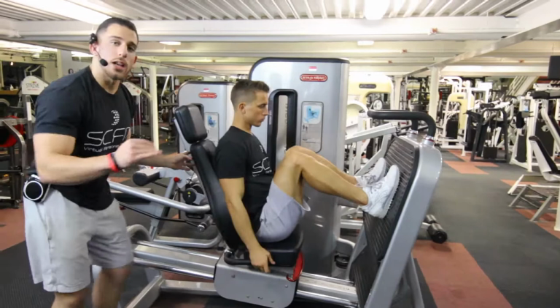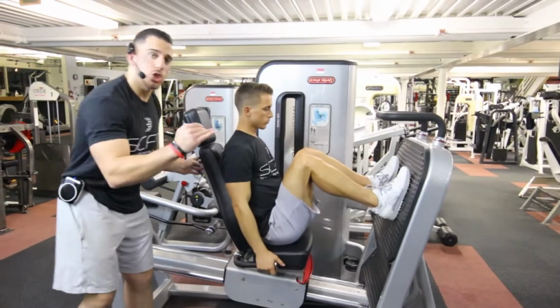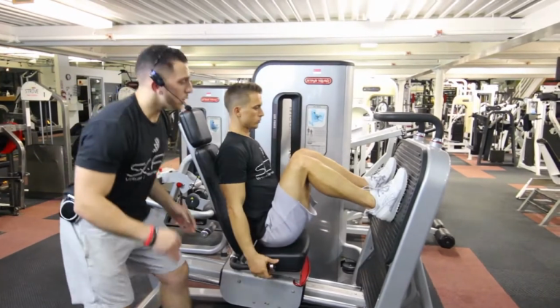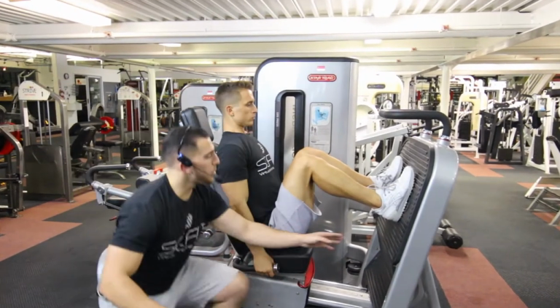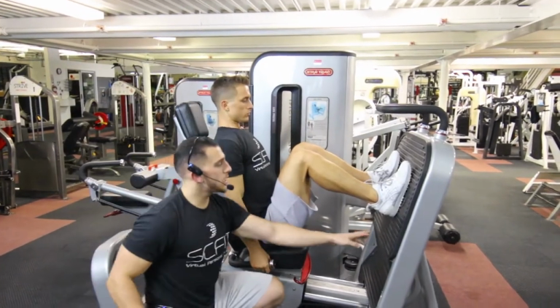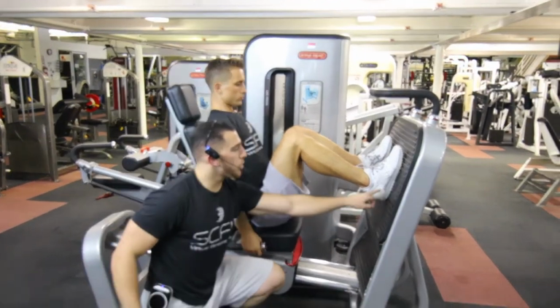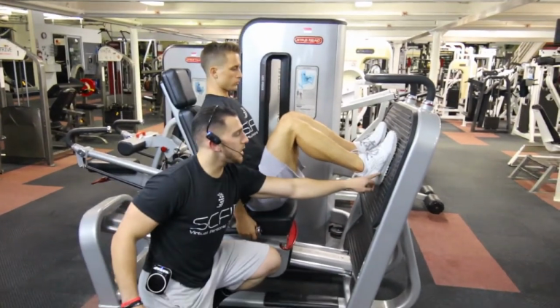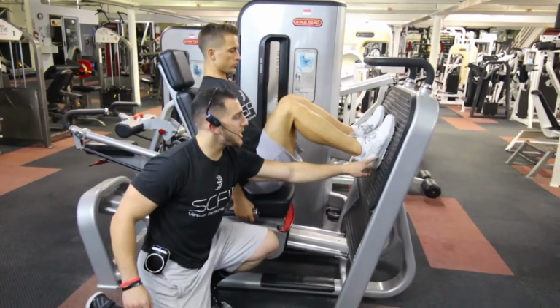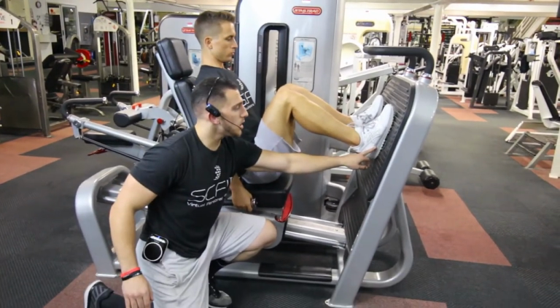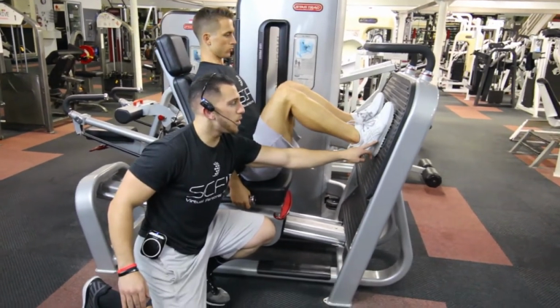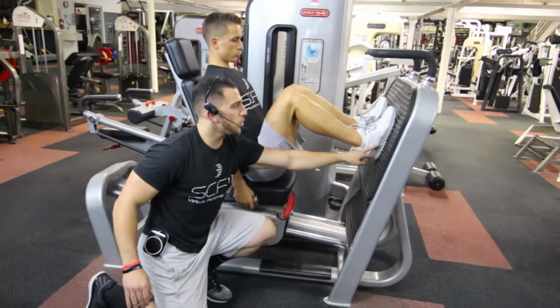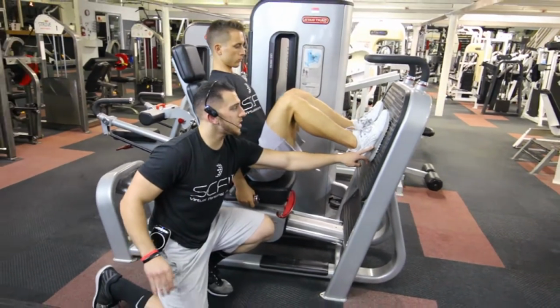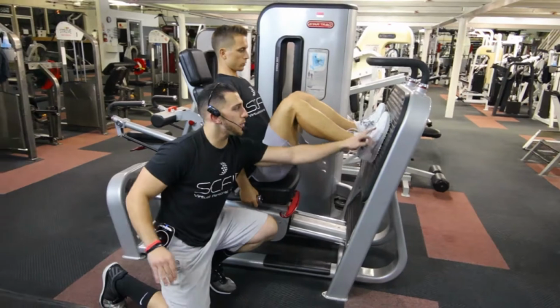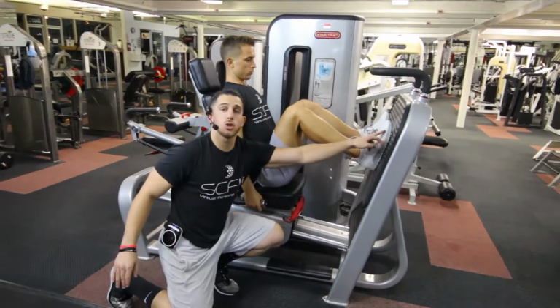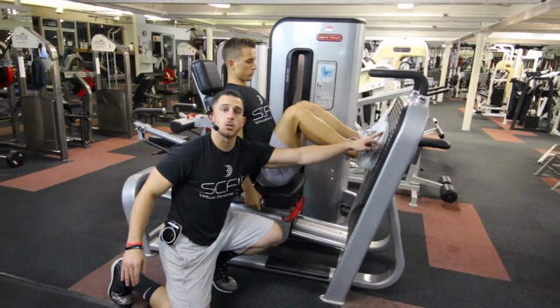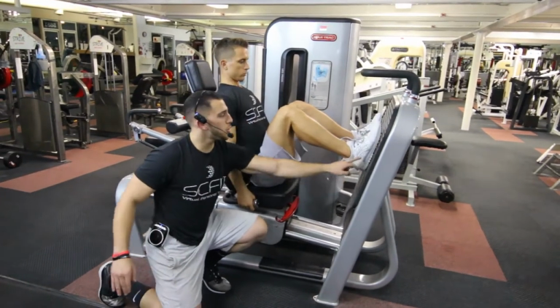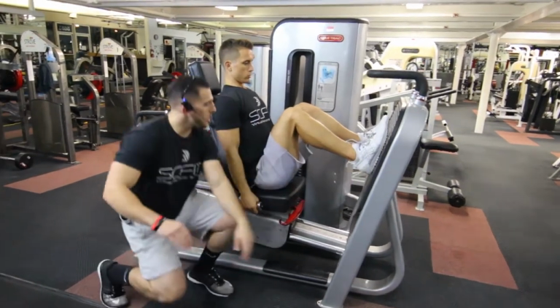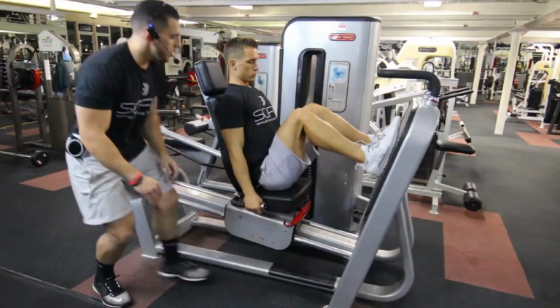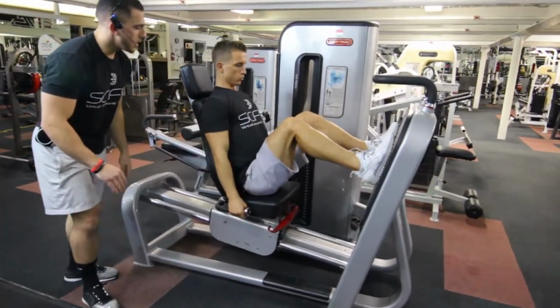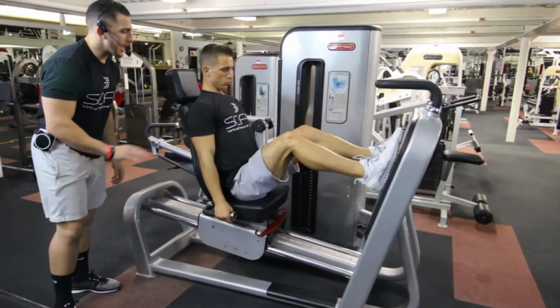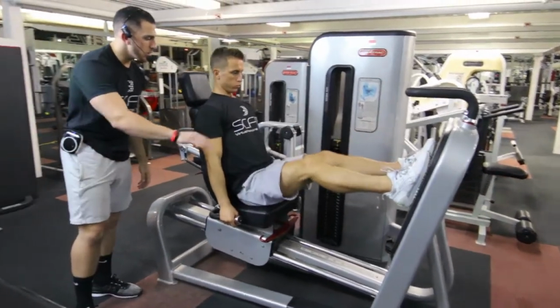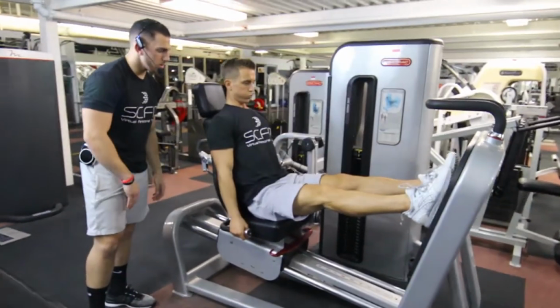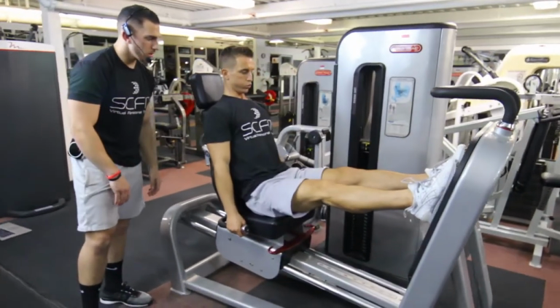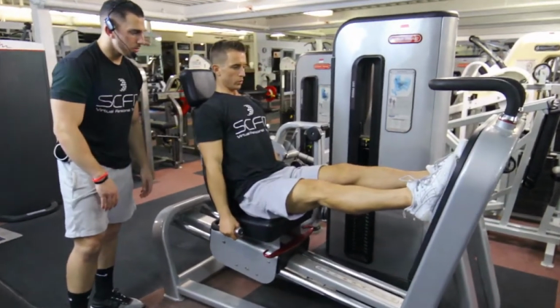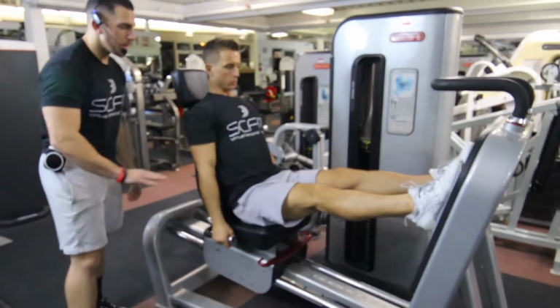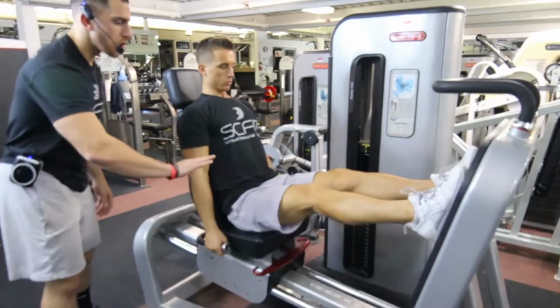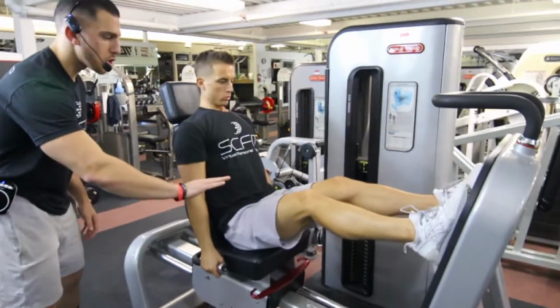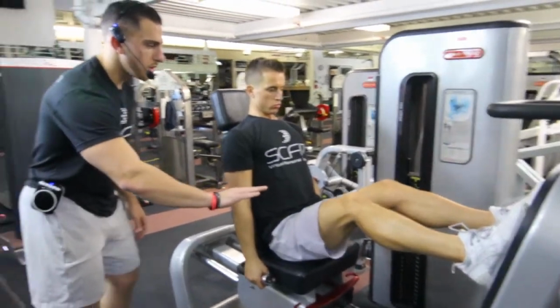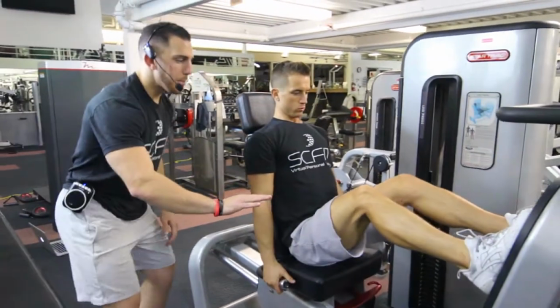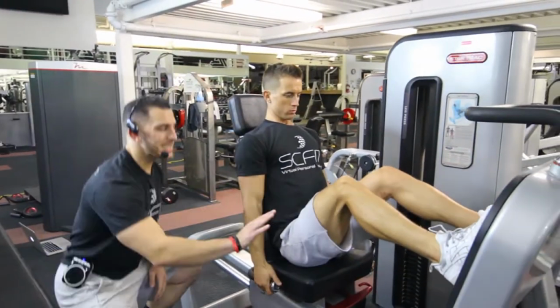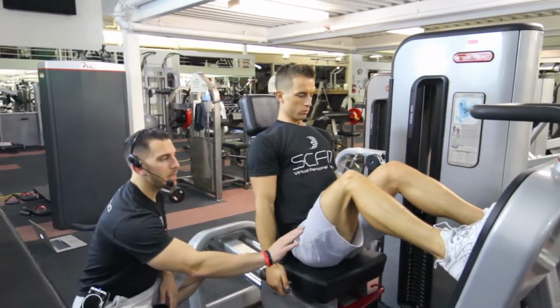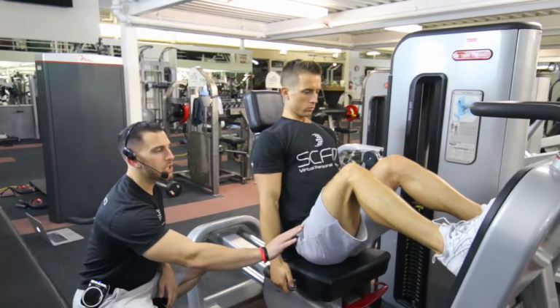When he pushes through the machine, he's going to want to push mainly through his heels, in the middle of his foot. You want to stay away from pushing through your toes. So go ahead and push through your heels. Exhale. Good. Come back slow and controlled, back to that same 90 degree position.